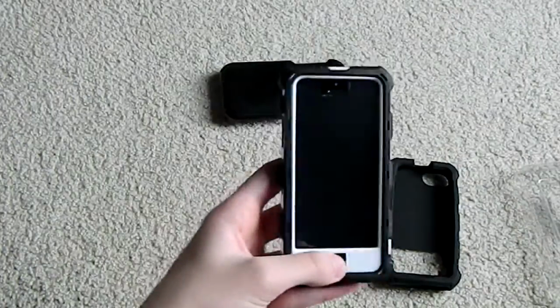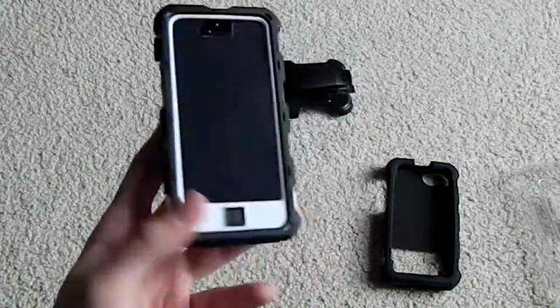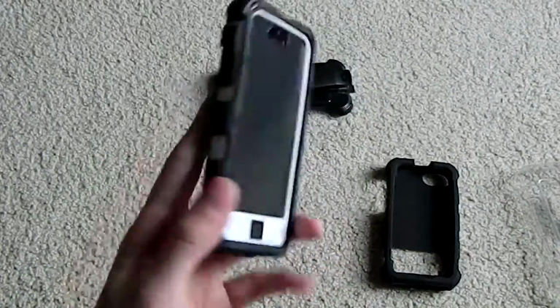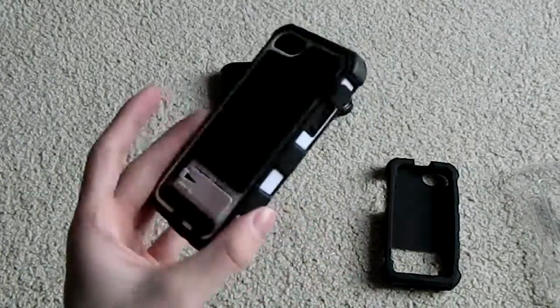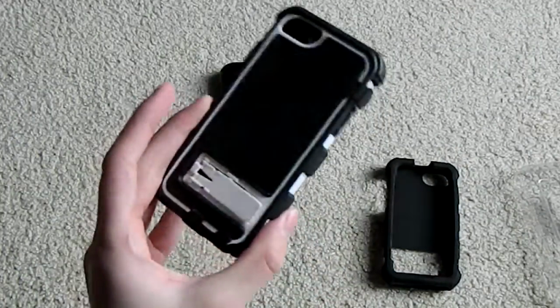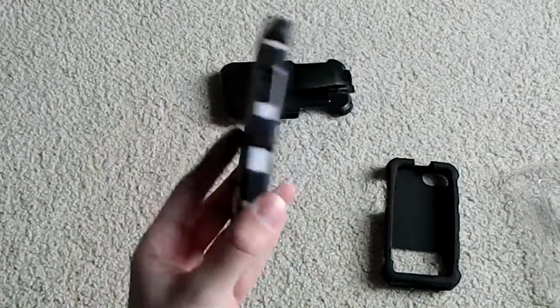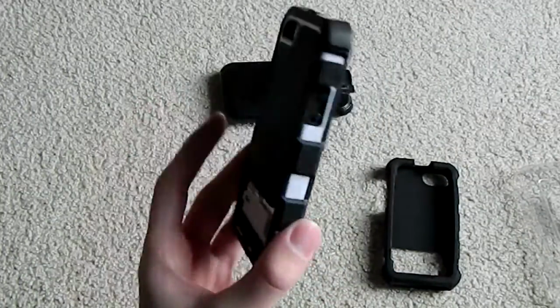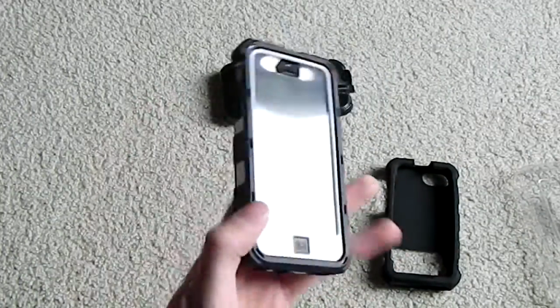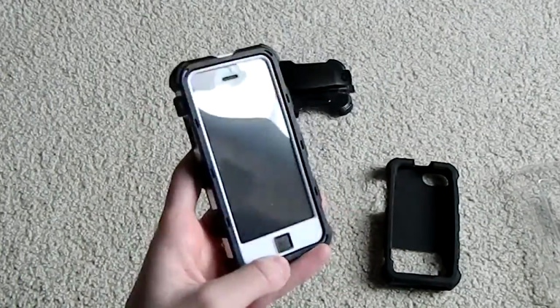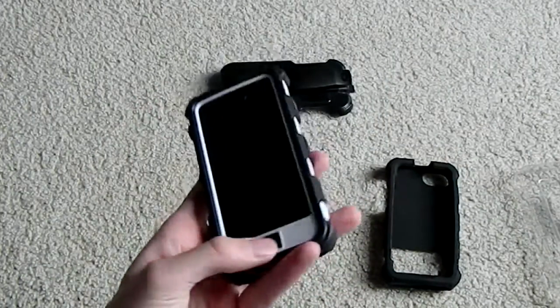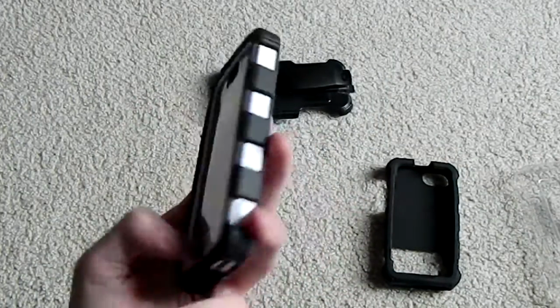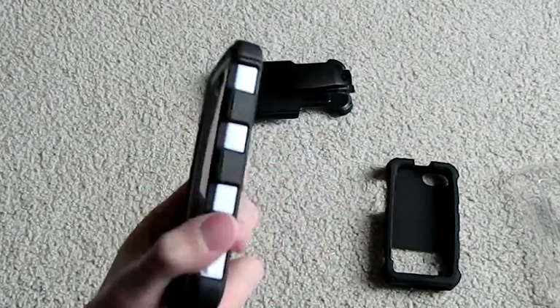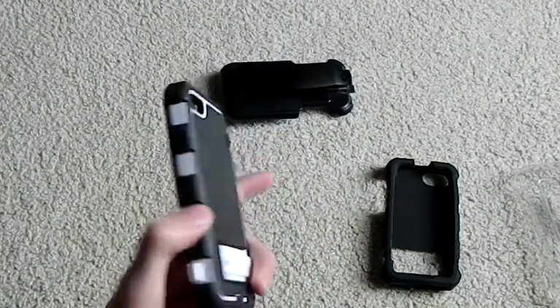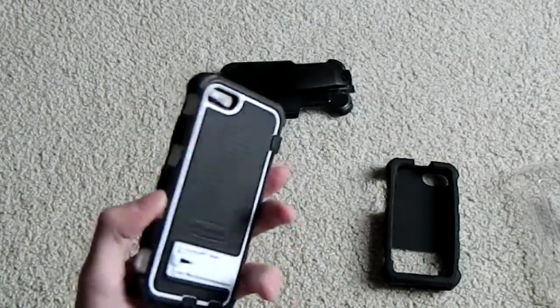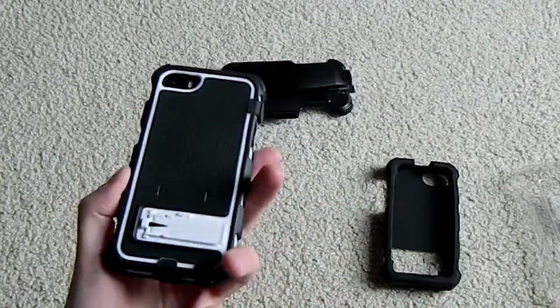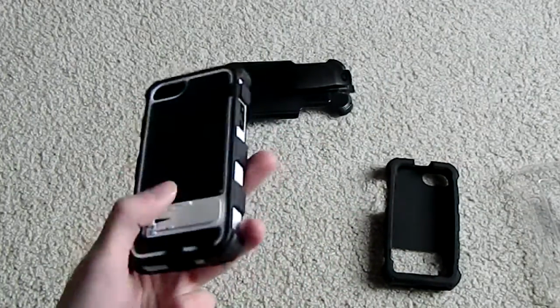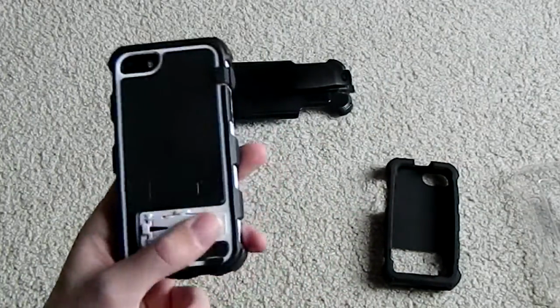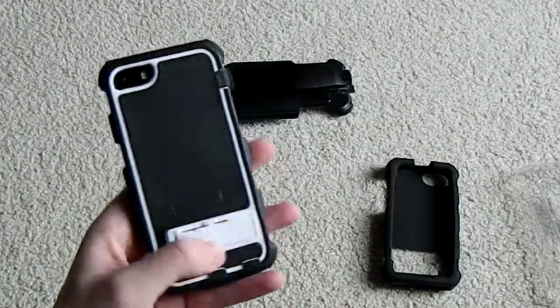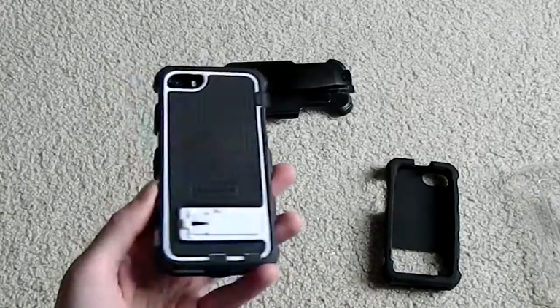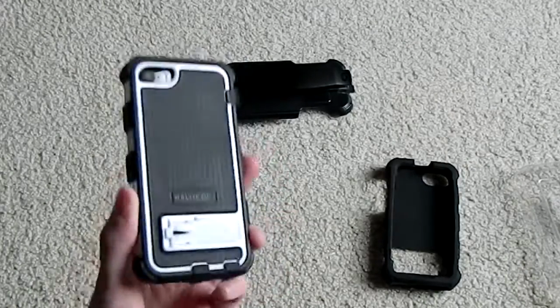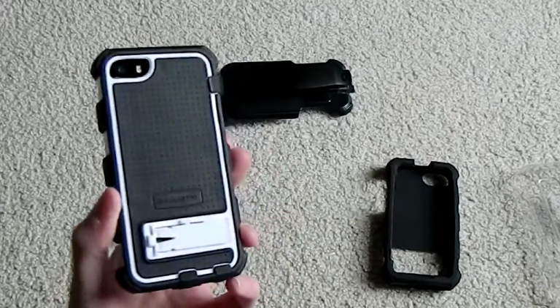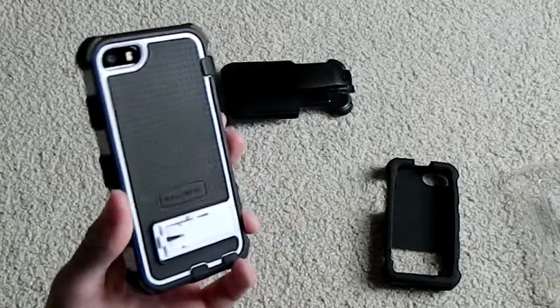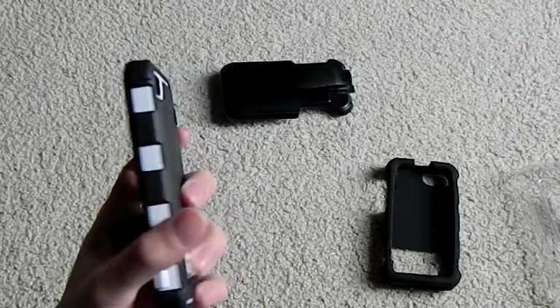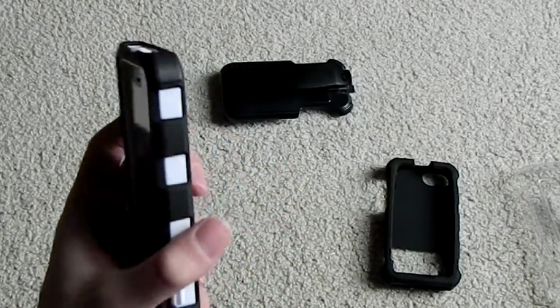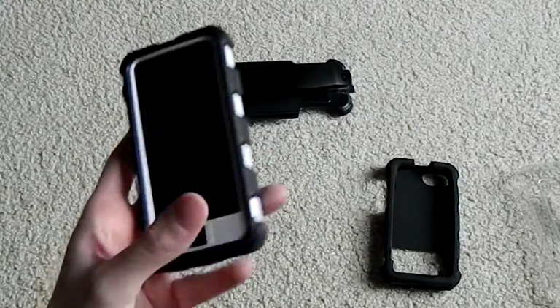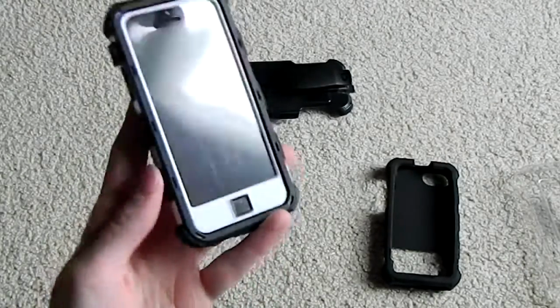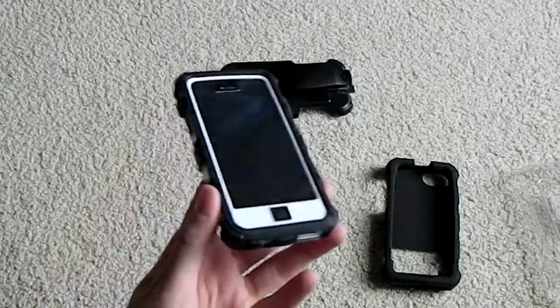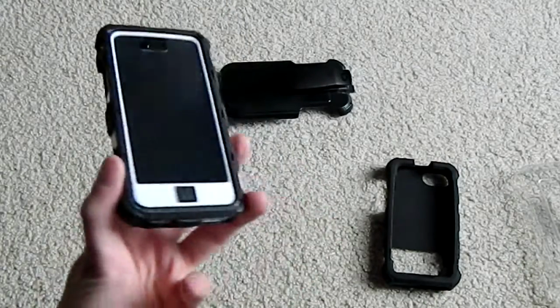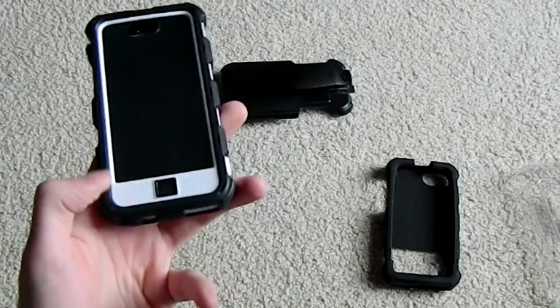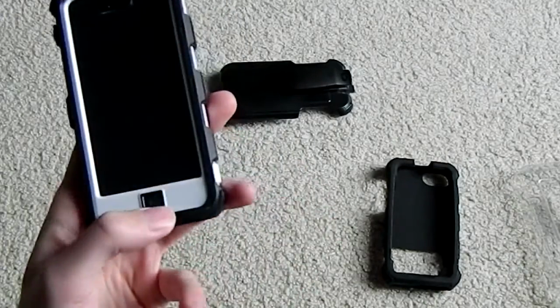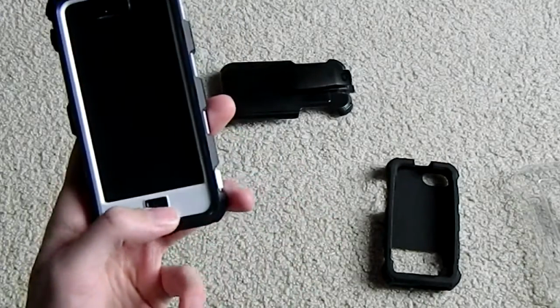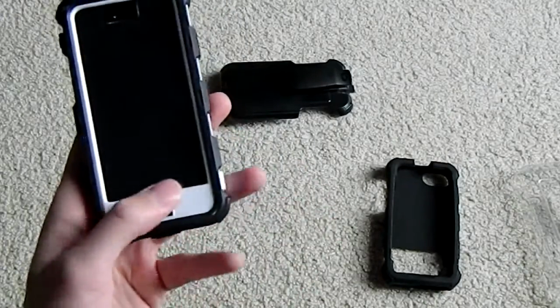You can use the phone just like this without the silicone extra shell, and this is the way I'd prefer to use it because it's a lot thinner this way. Granted it is still very thick, but it is much thinner this way.